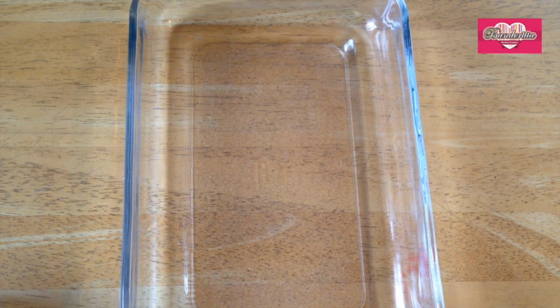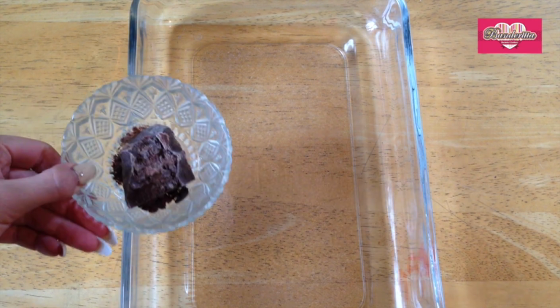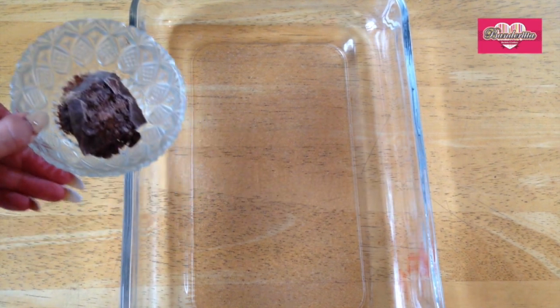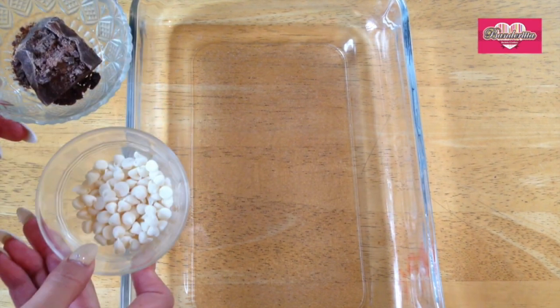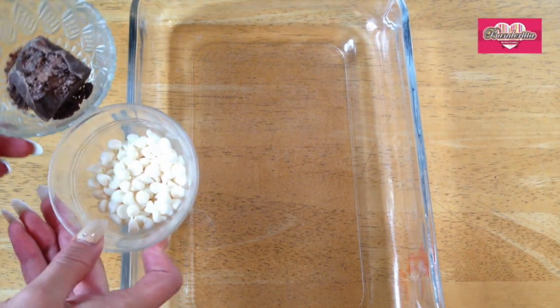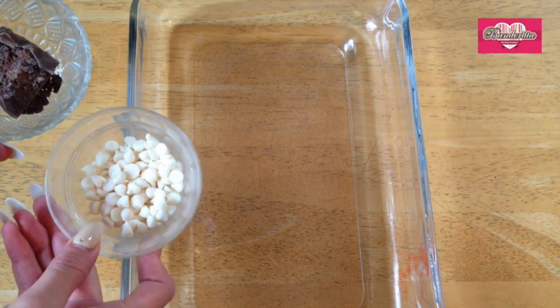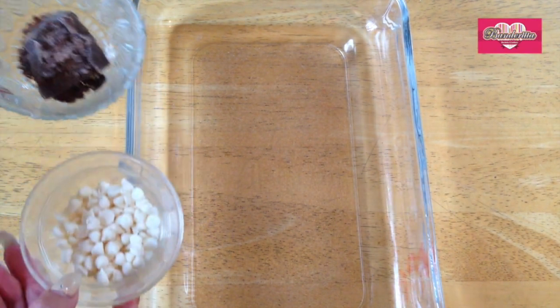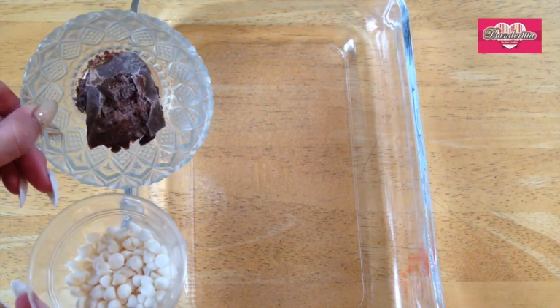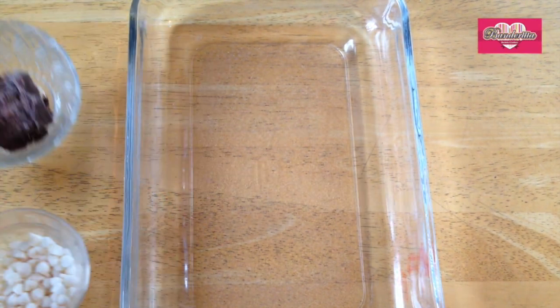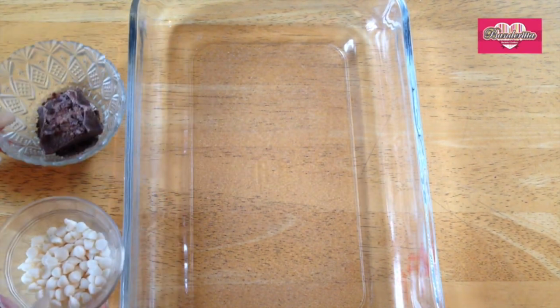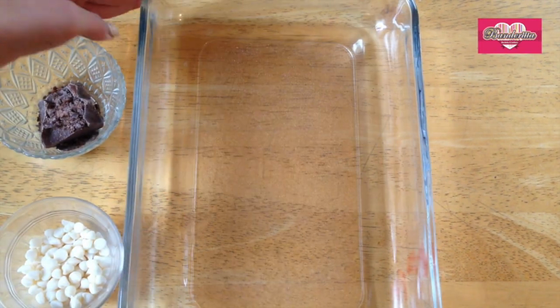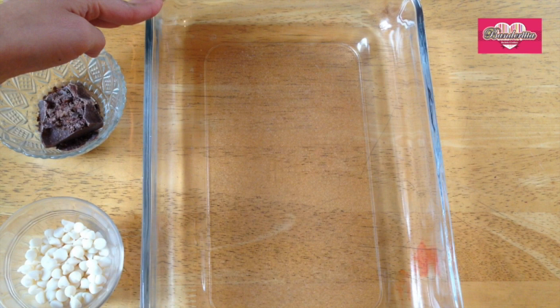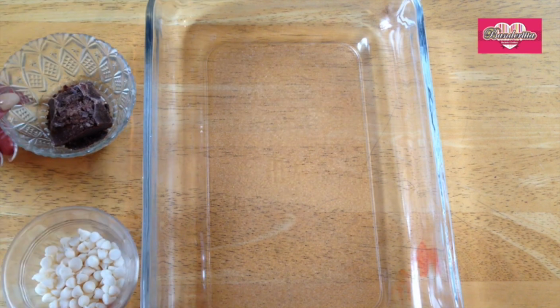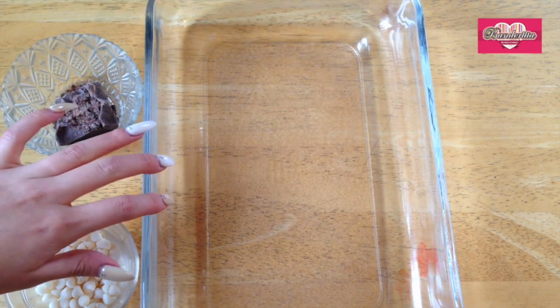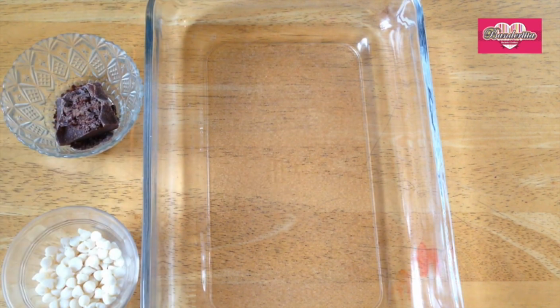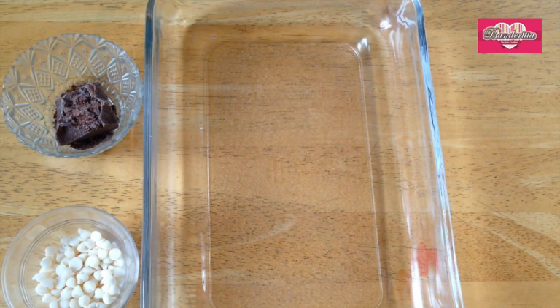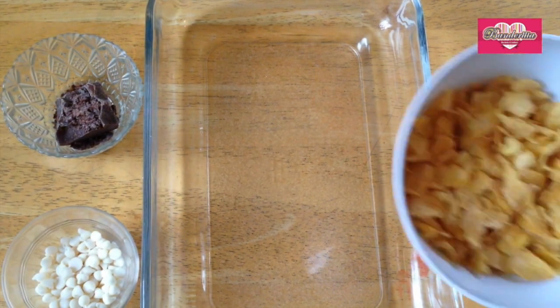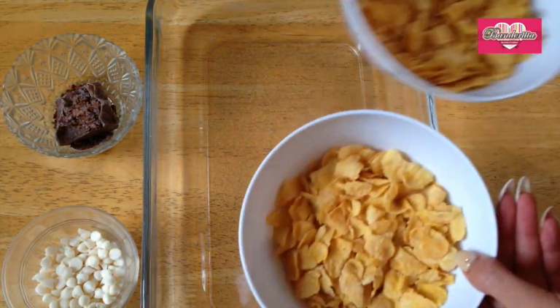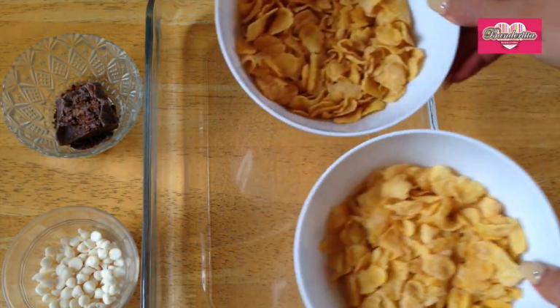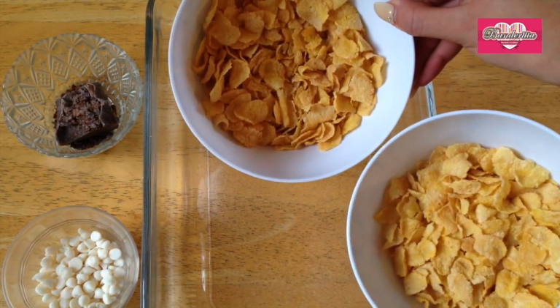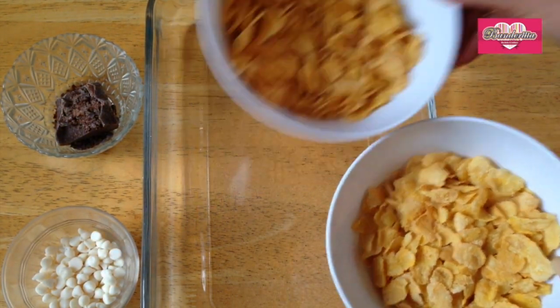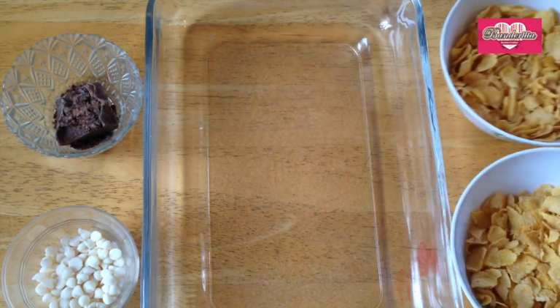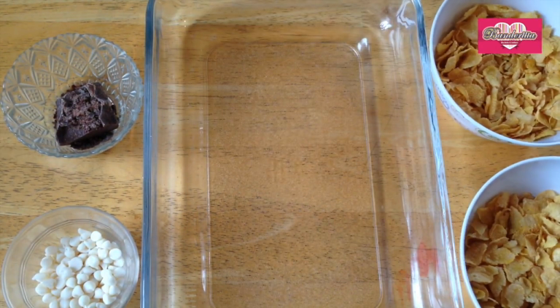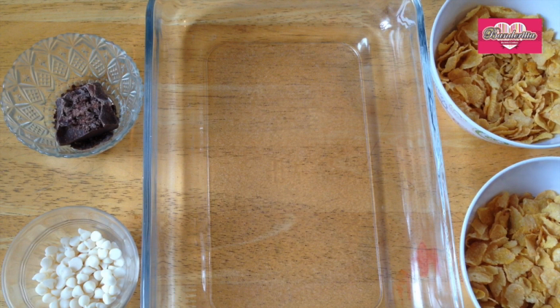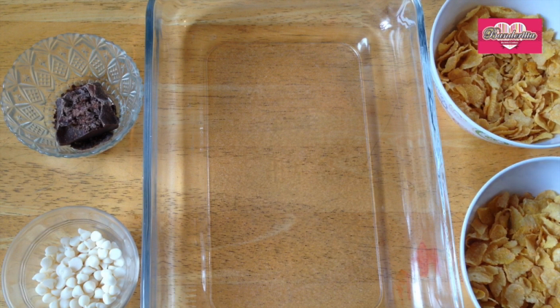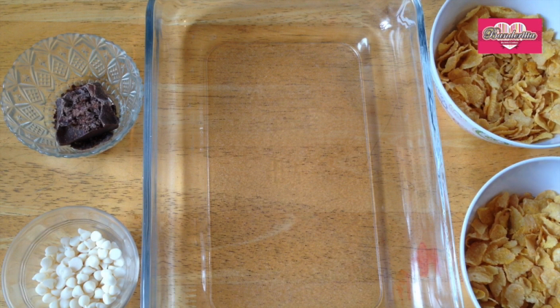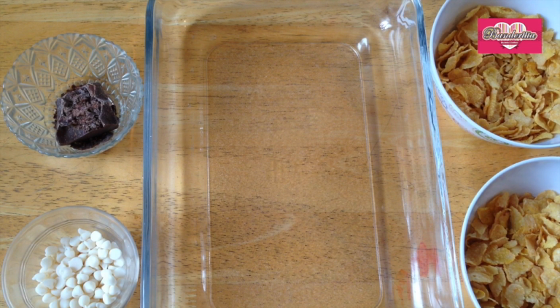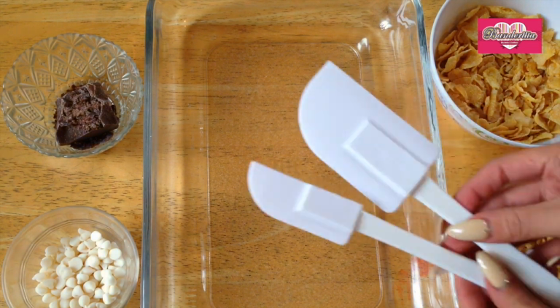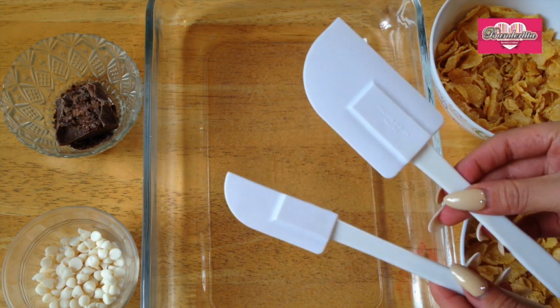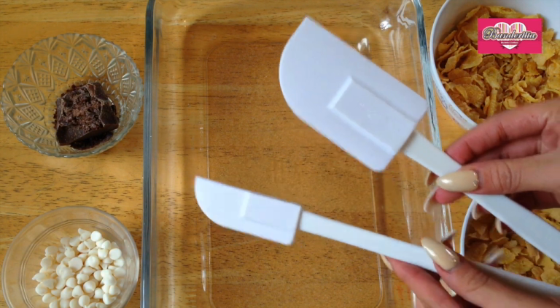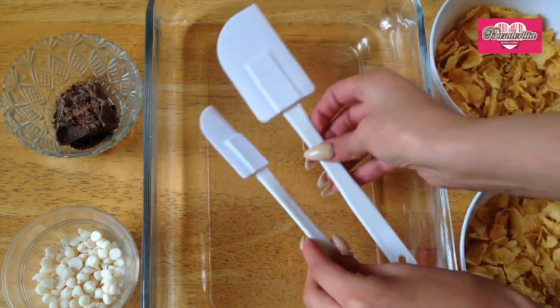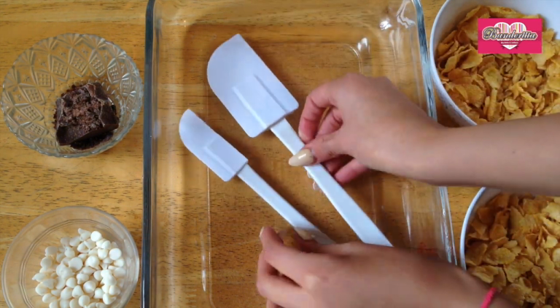Let's see the materials you're gonna need: an oven-proof bowl, also chocolate — white or dark — the kind that melts. You're also gonna need some bowls with cornflakes without sugar. It's super important that they don't have sugar in them.